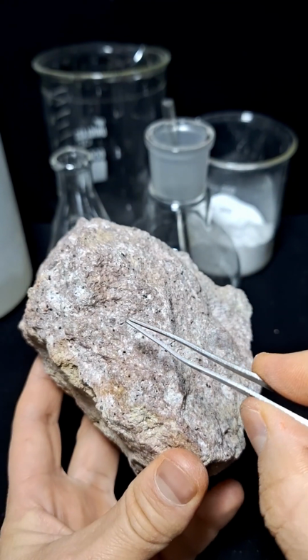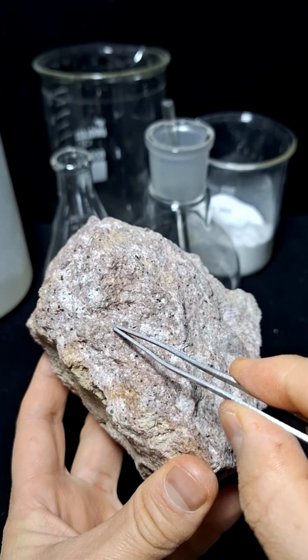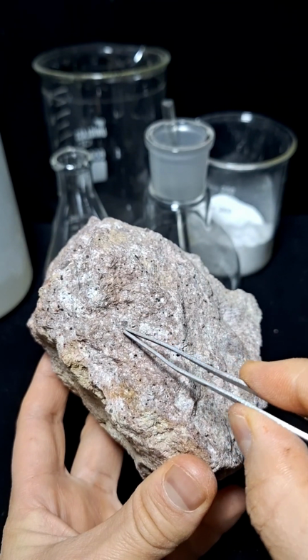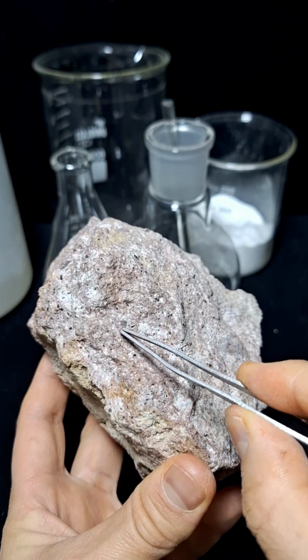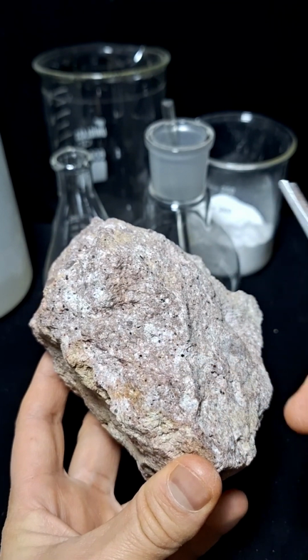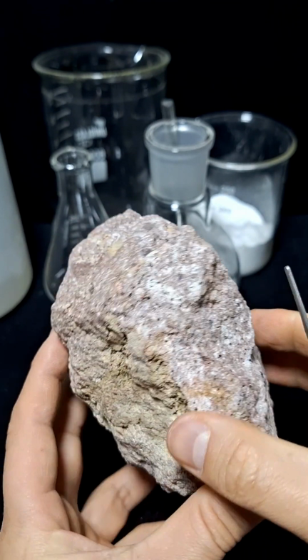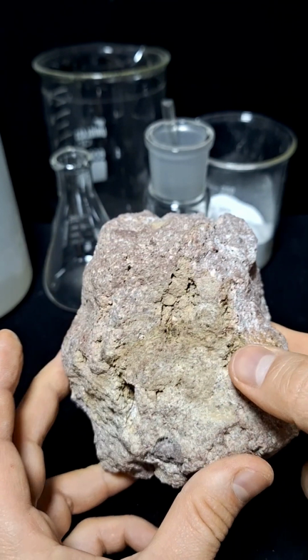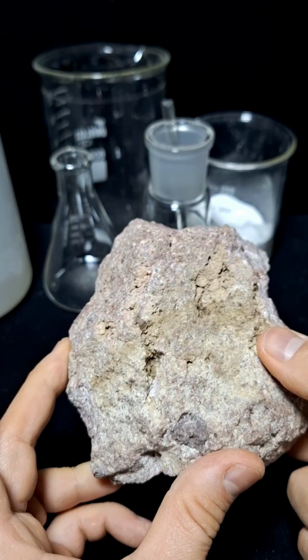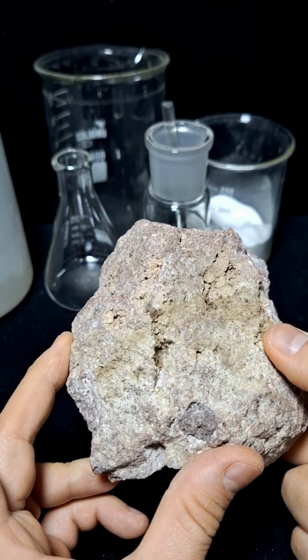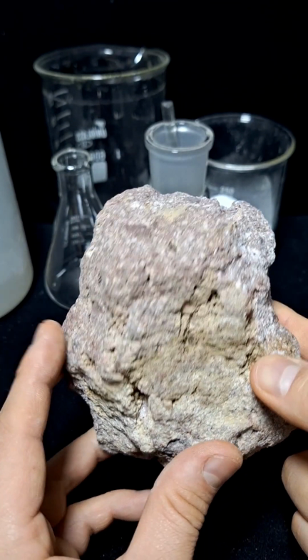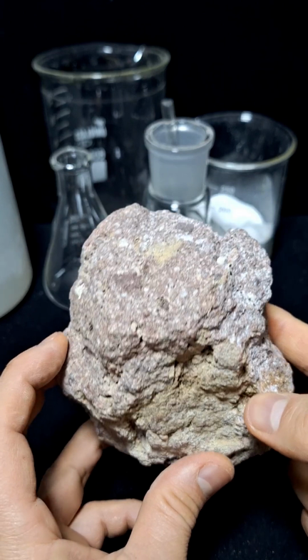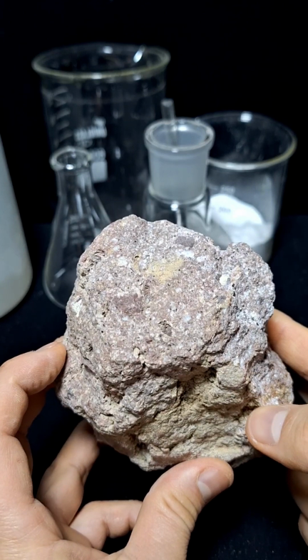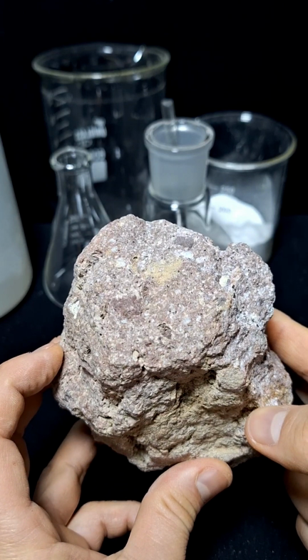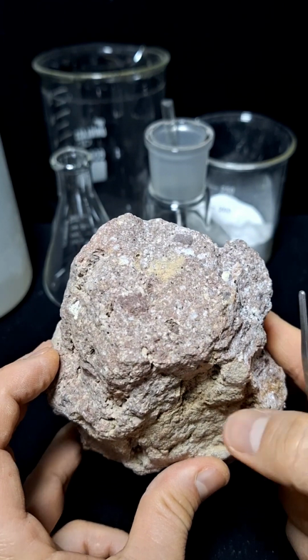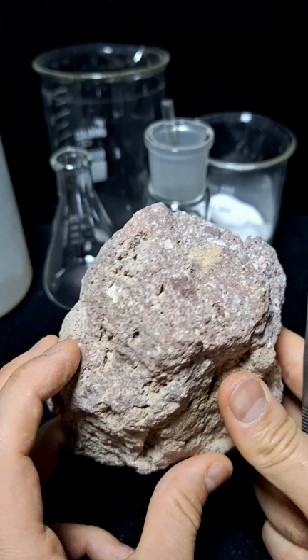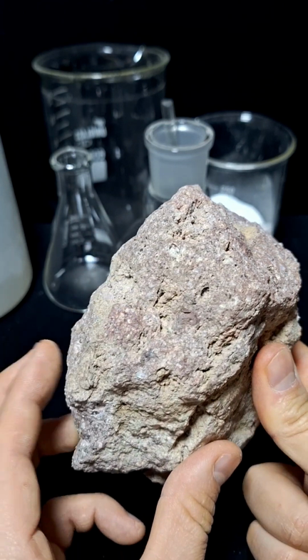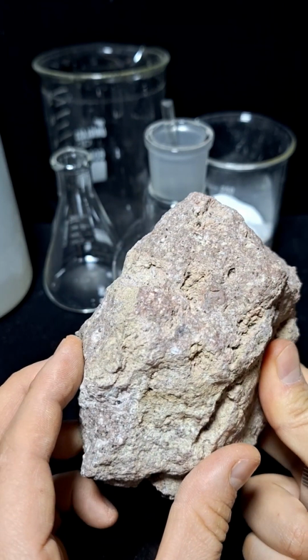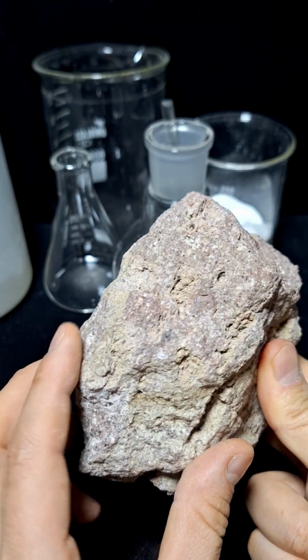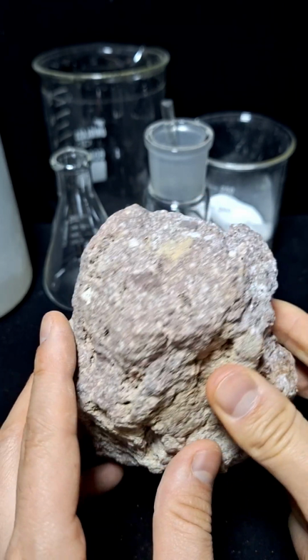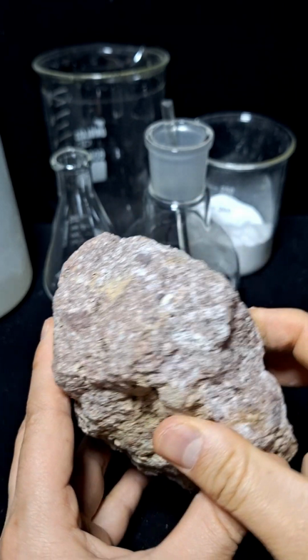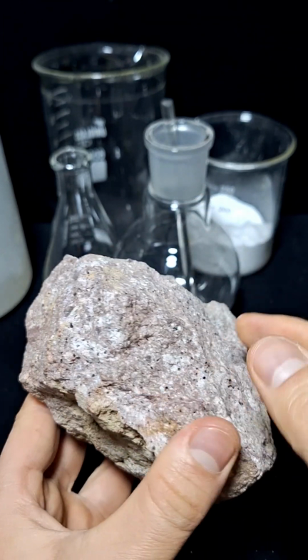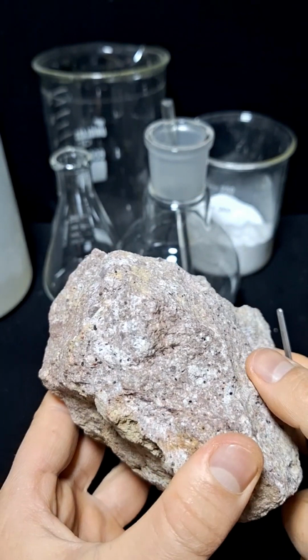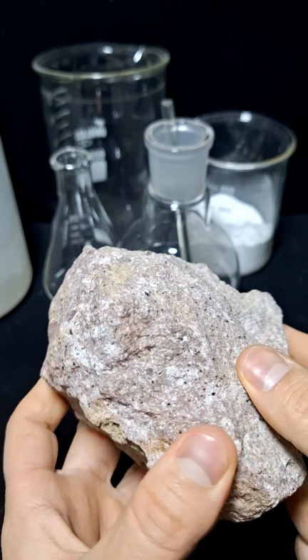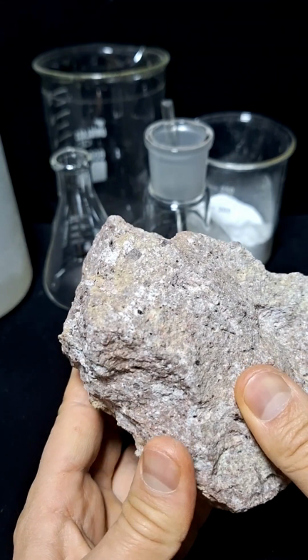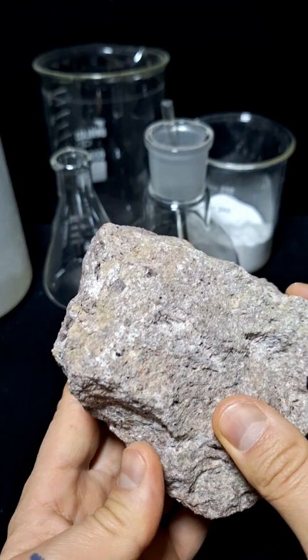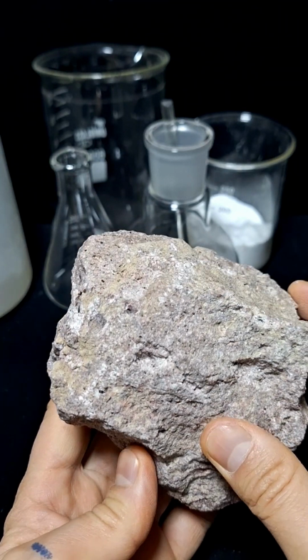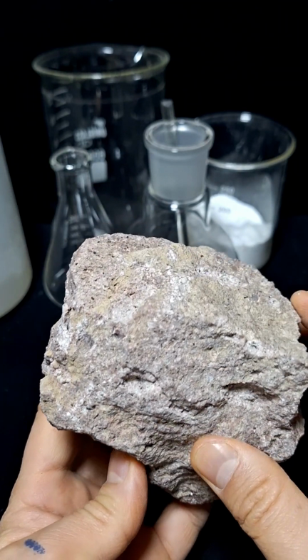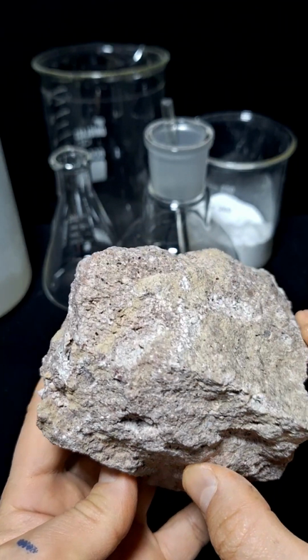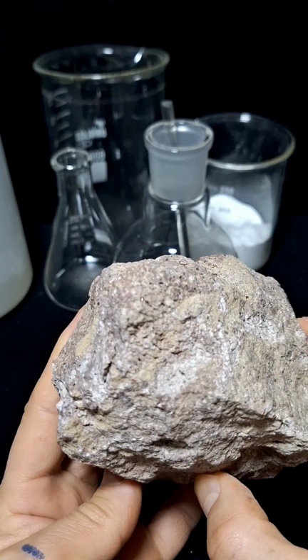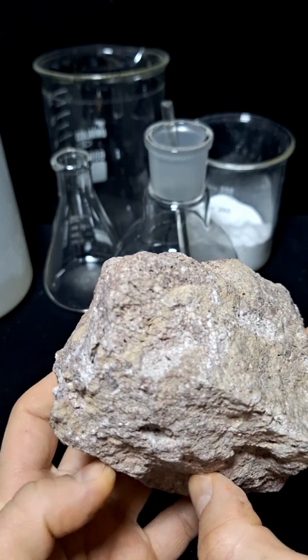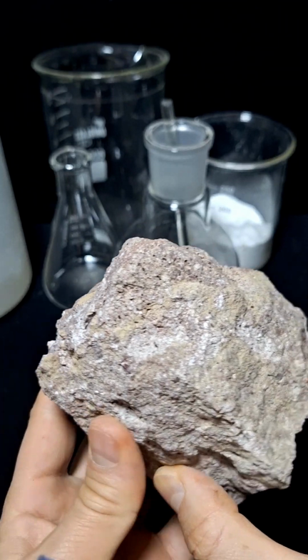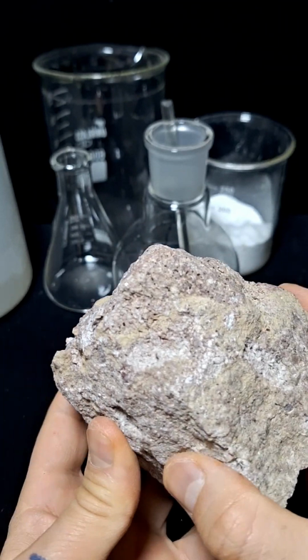To determine if this mineral contains gold, we first need to break a part of it because the interior is cleaner than the exterior. This mineral is mostly found along river paths and in warm regions, taking thousands of years to form.